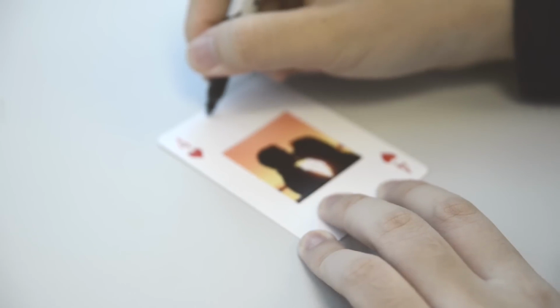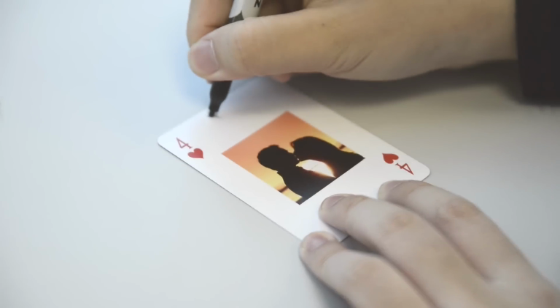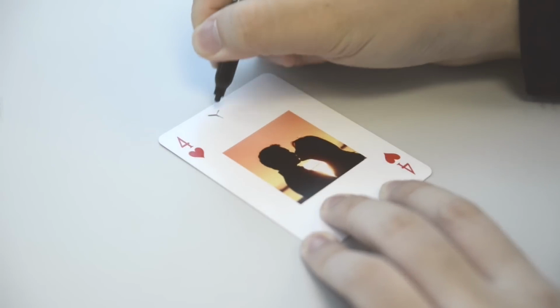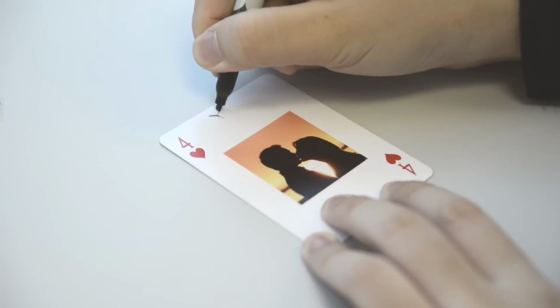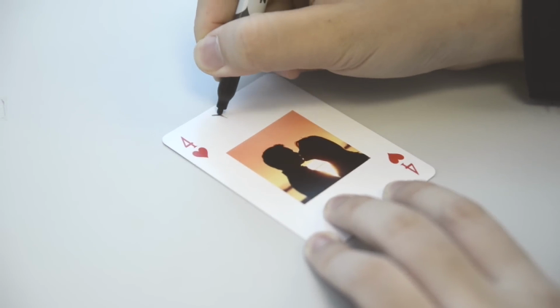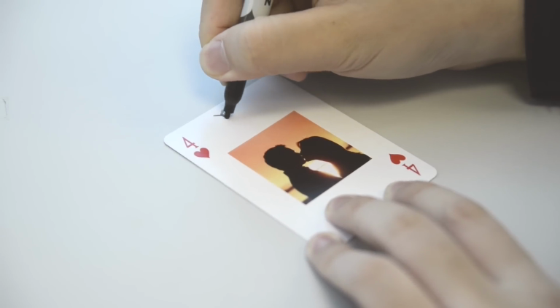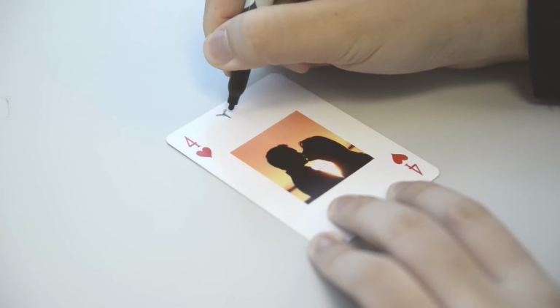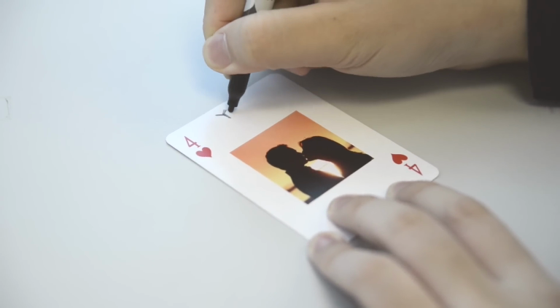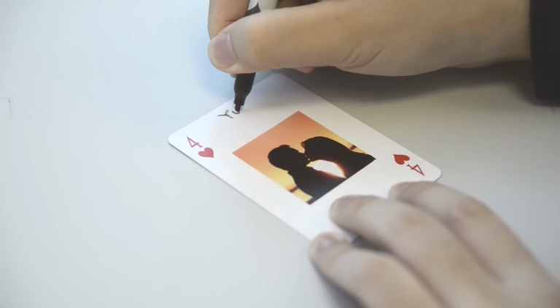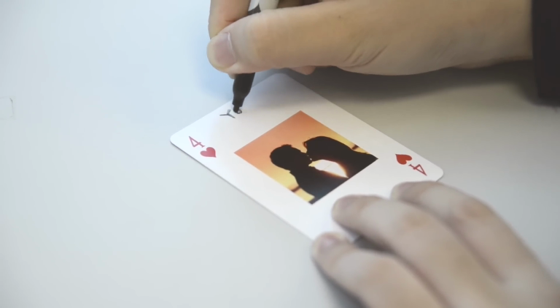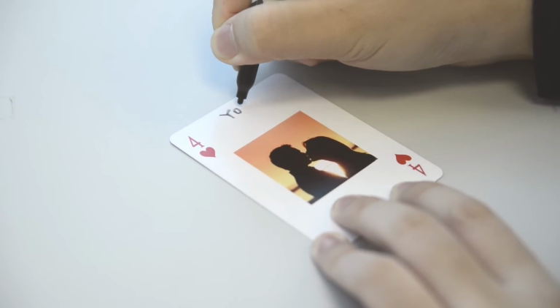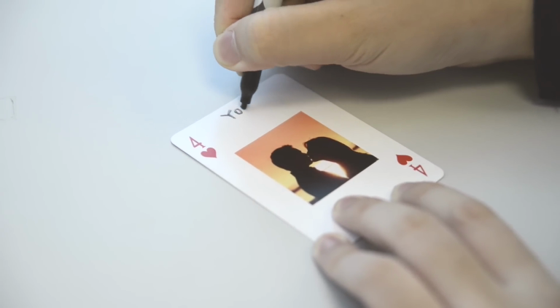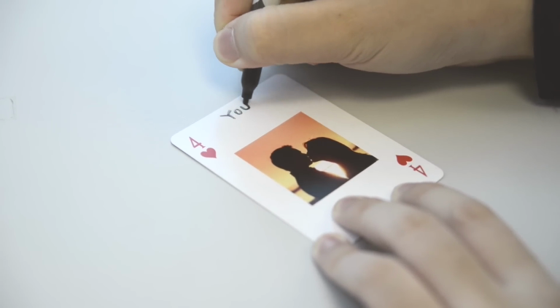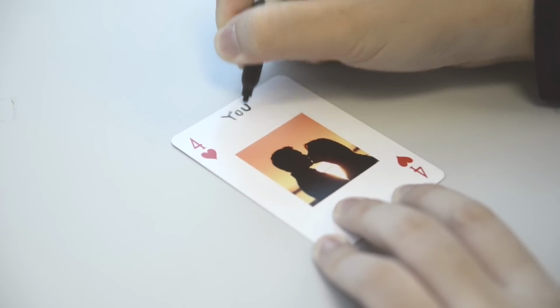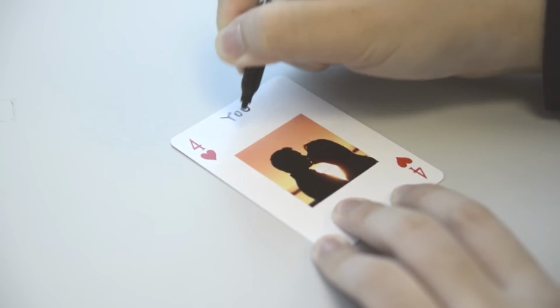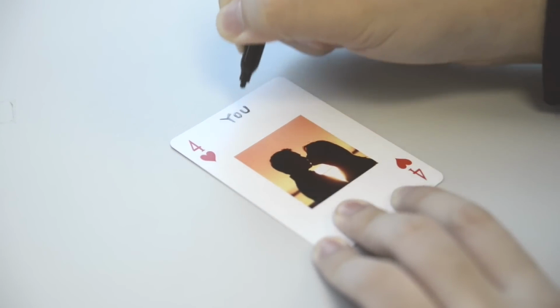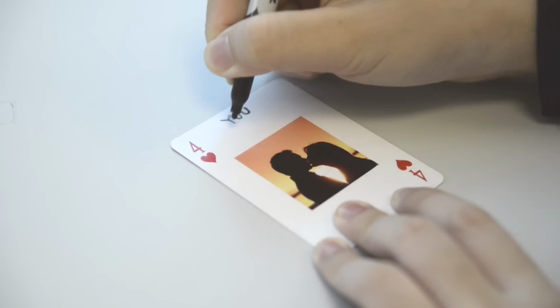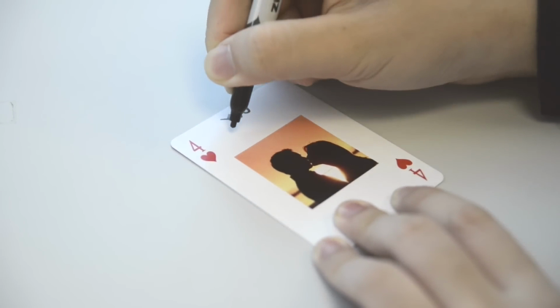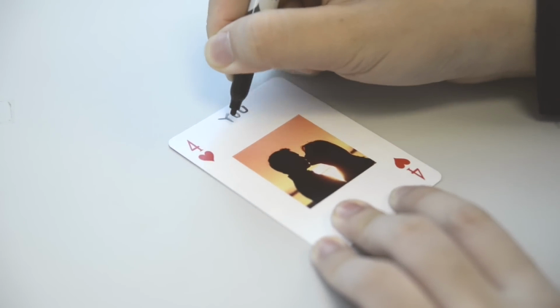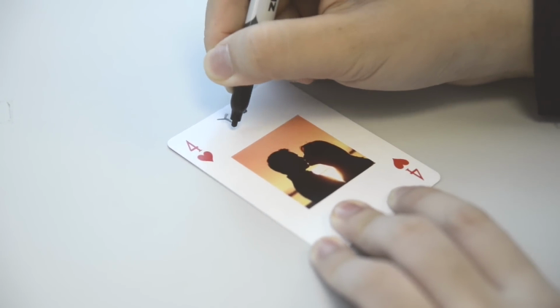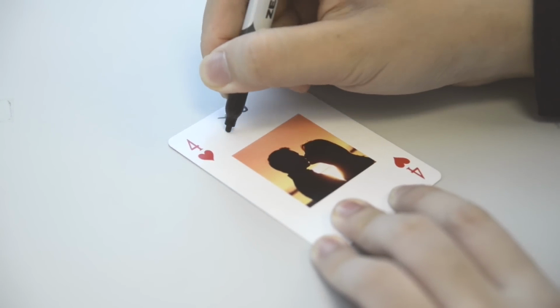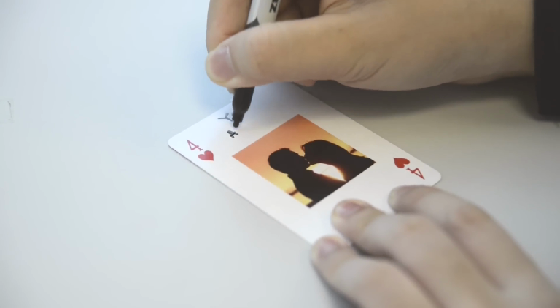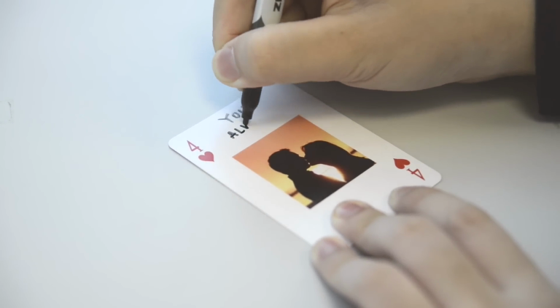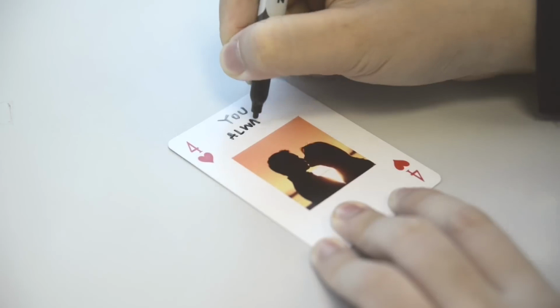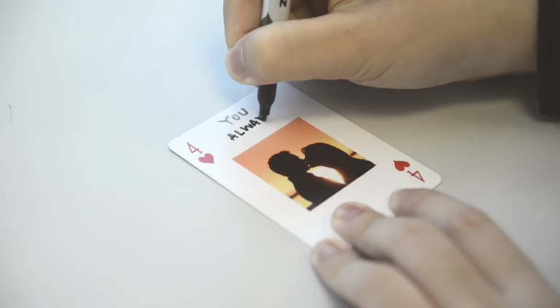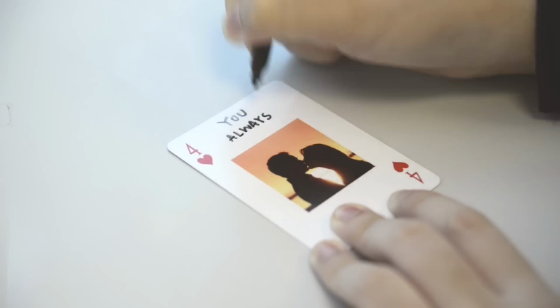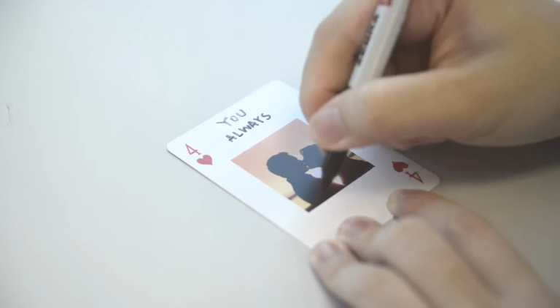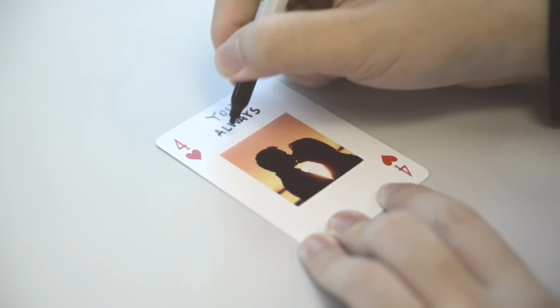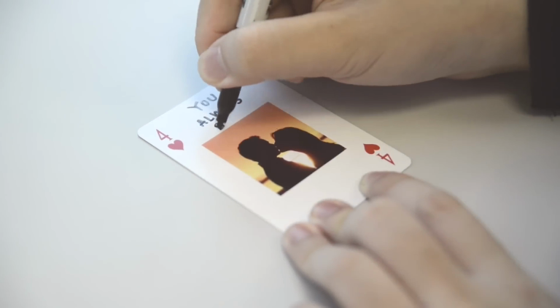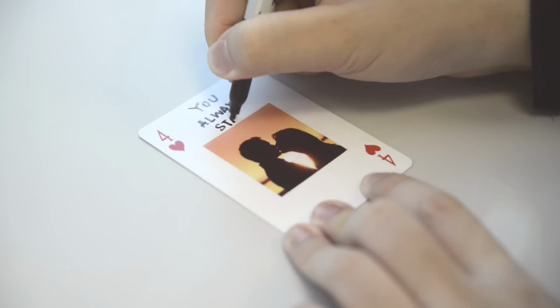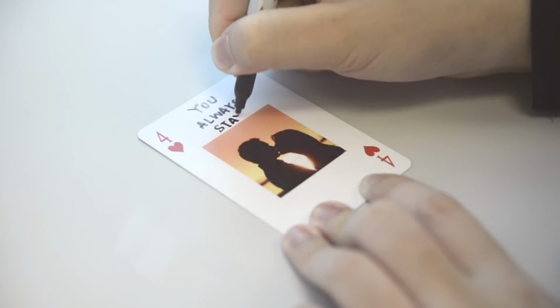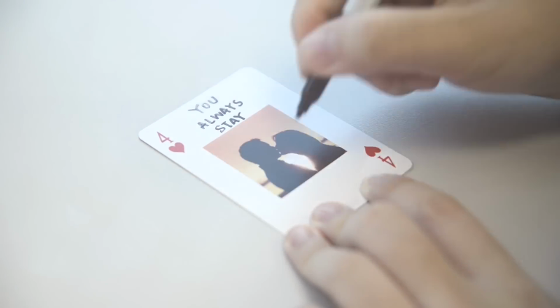It's the perfect Valentine's Day gift idea for your boyfriend. Write your reasons on a card deck with pictures — you've got a super cheap, super thoughtful Valentine's Day gift.